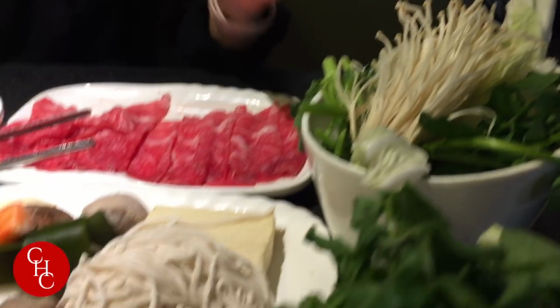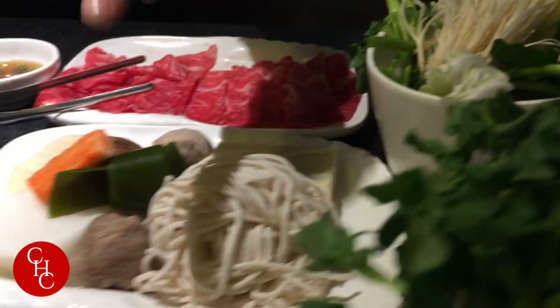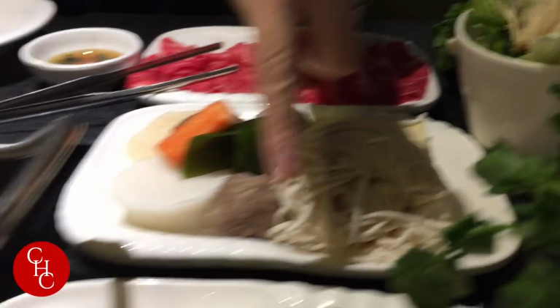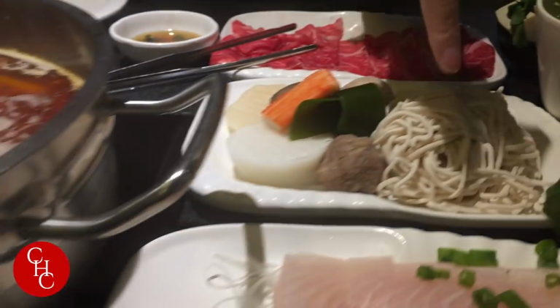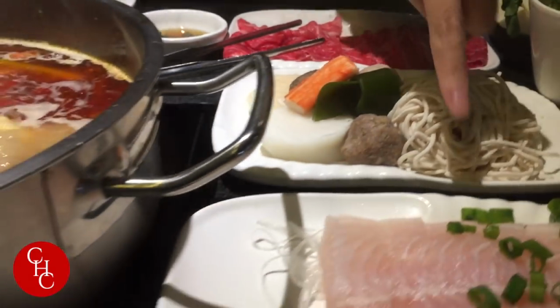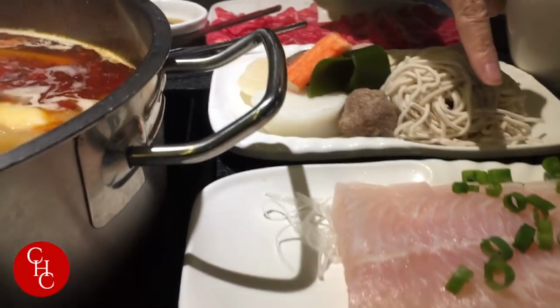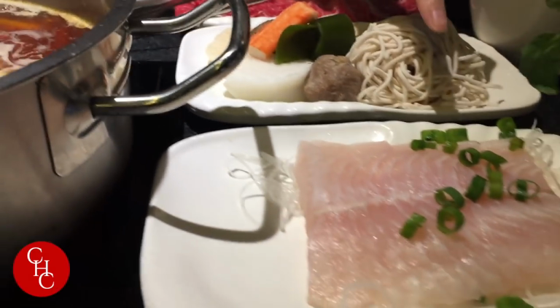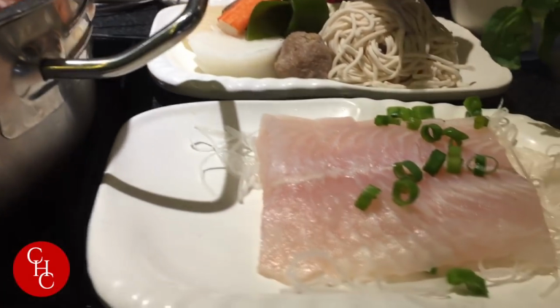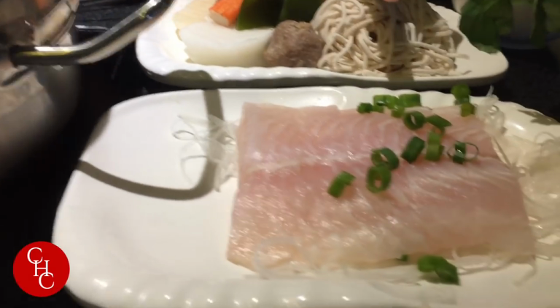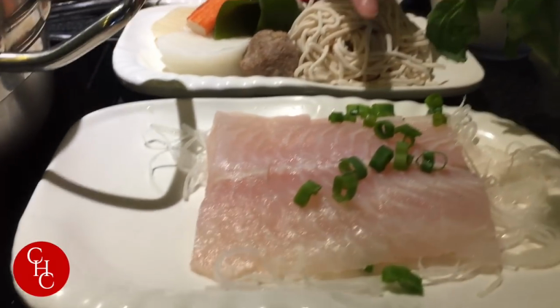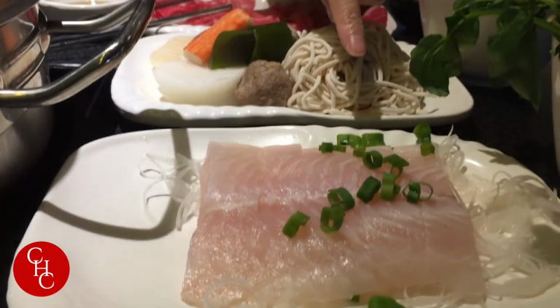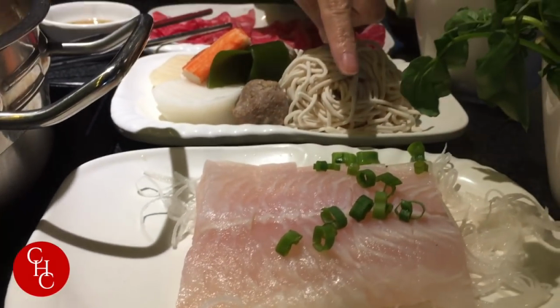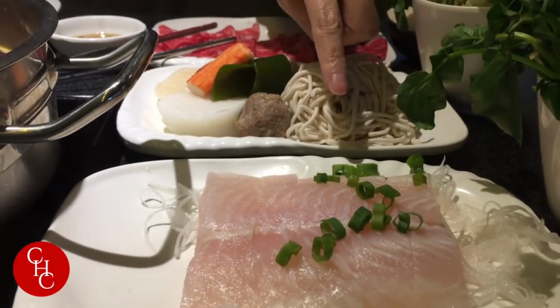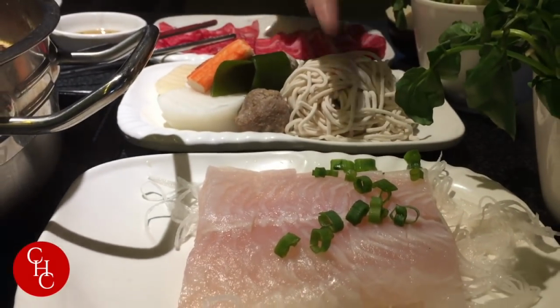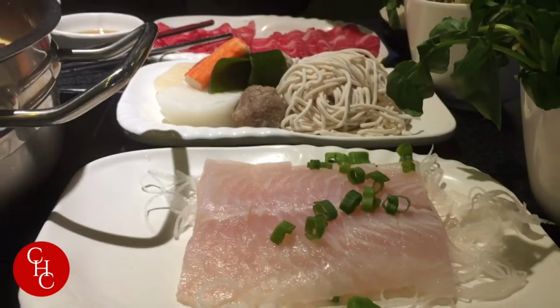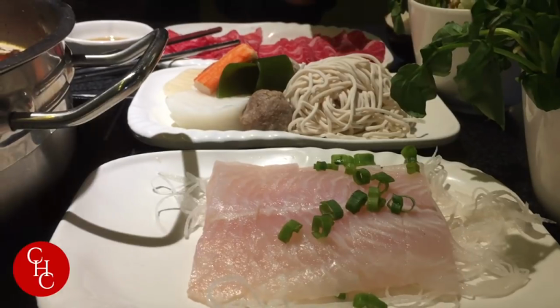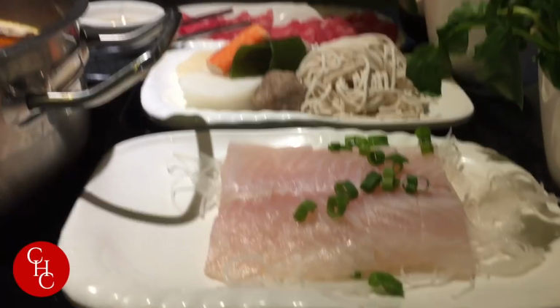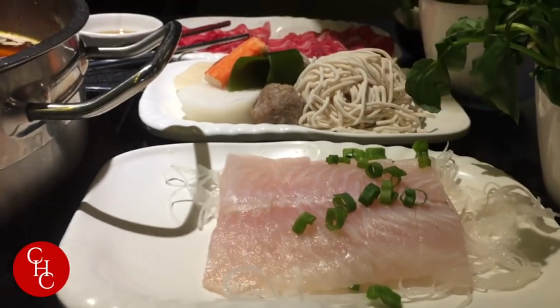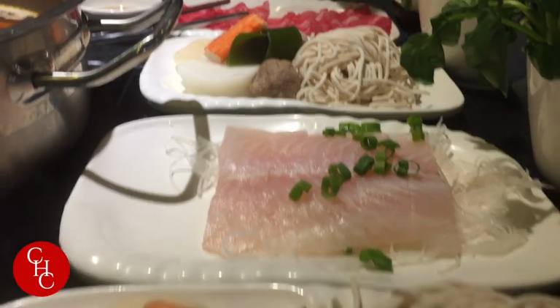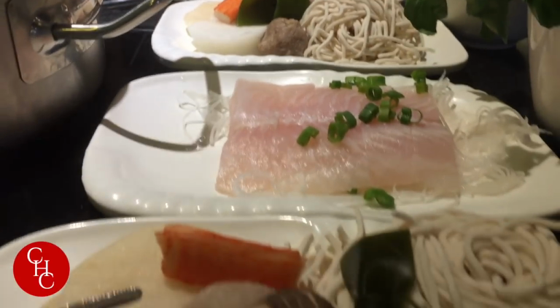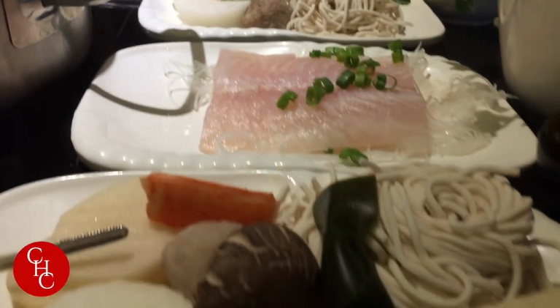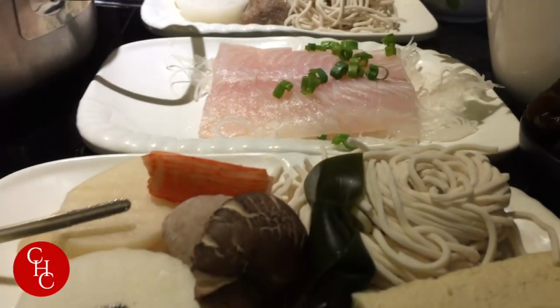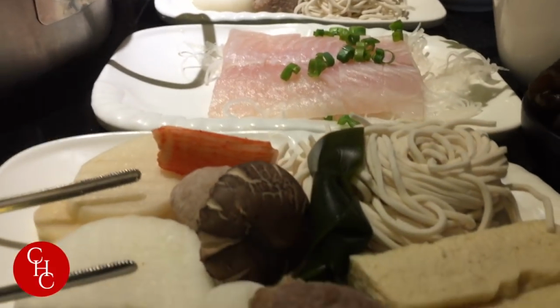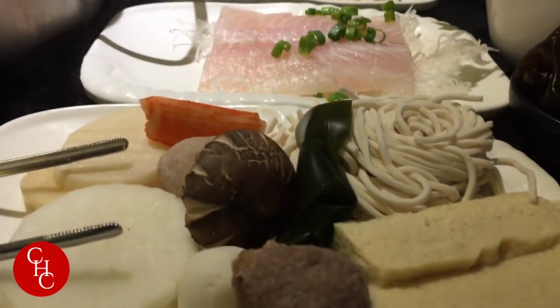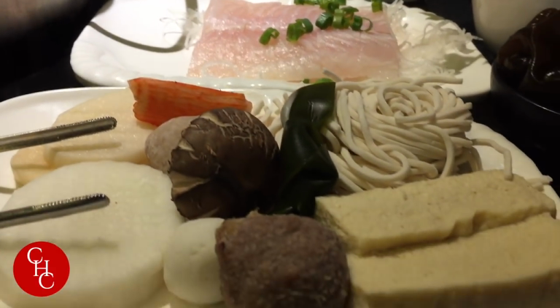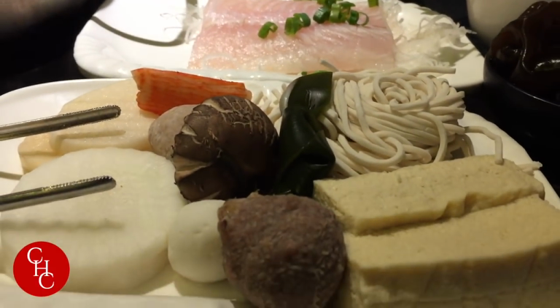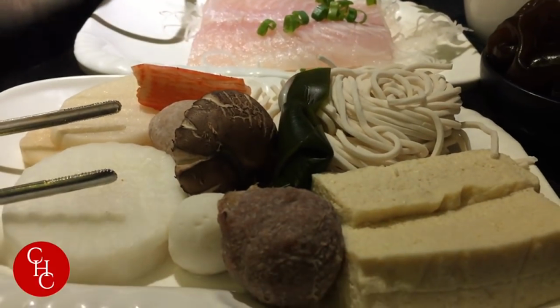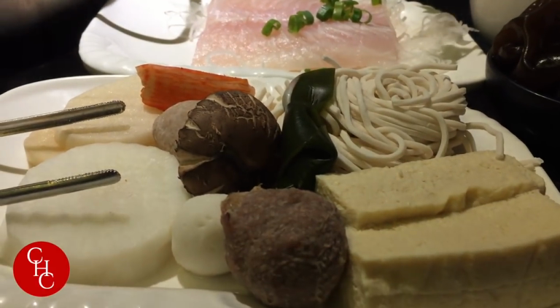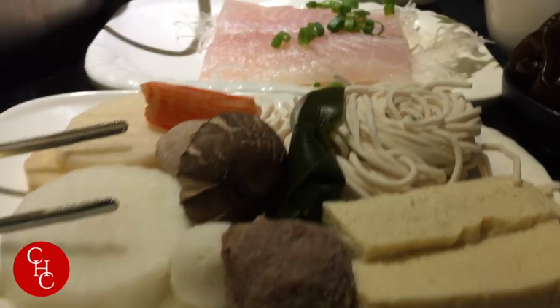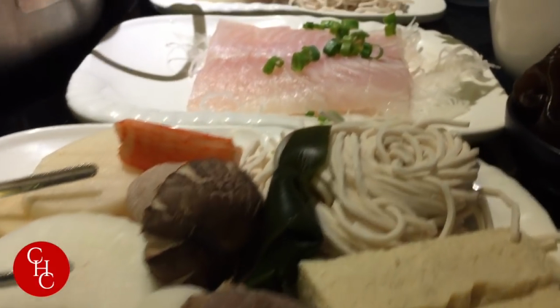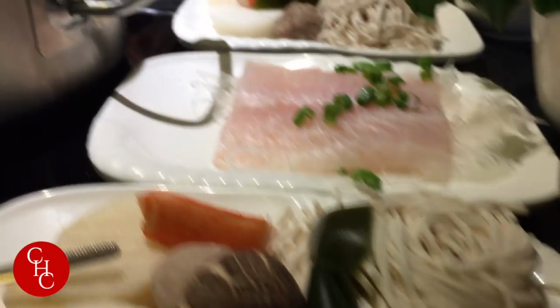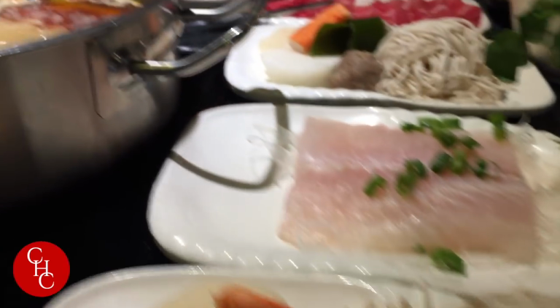The other side is the other combo — a fish plate — and it comes with the same add-ons, all these vegetables.